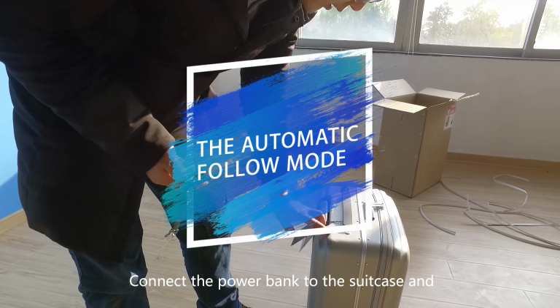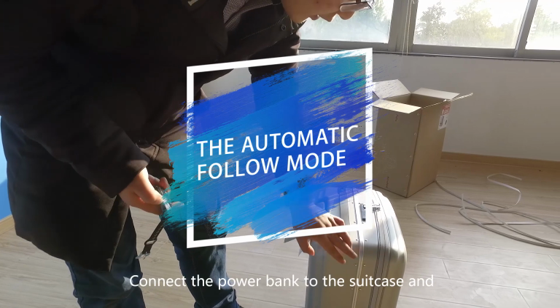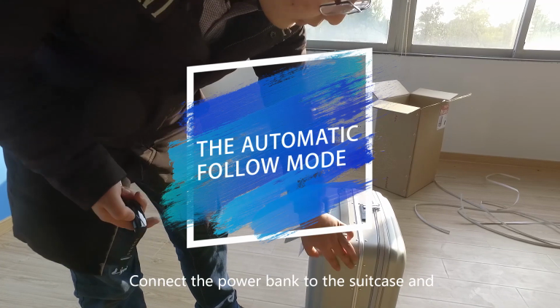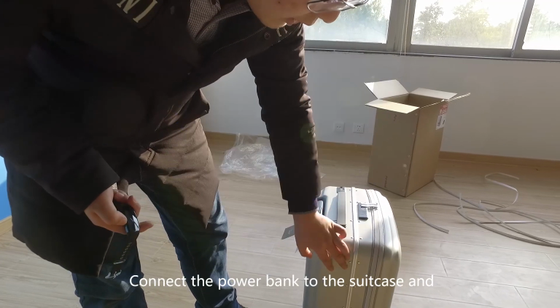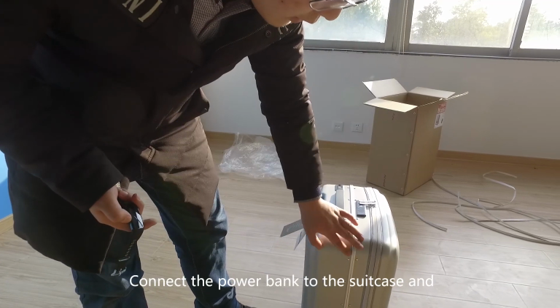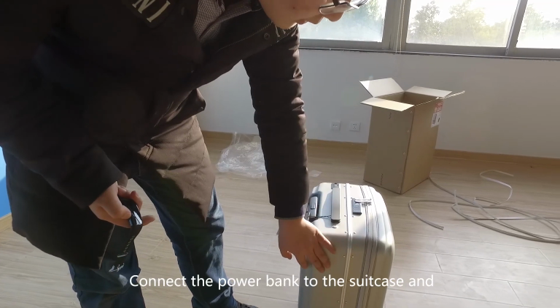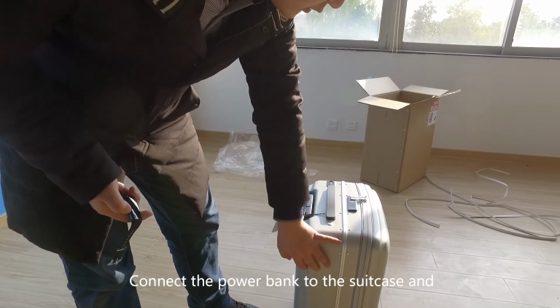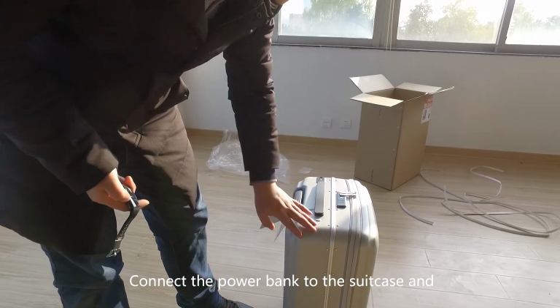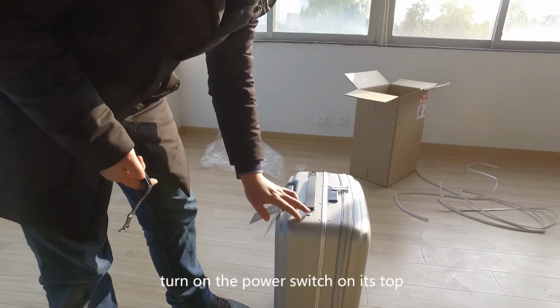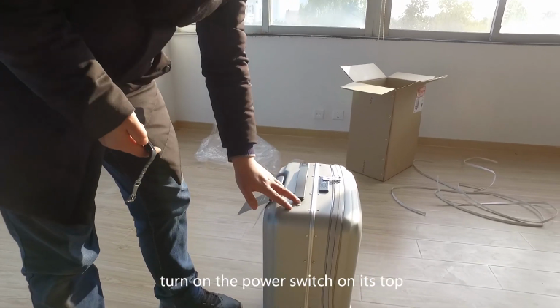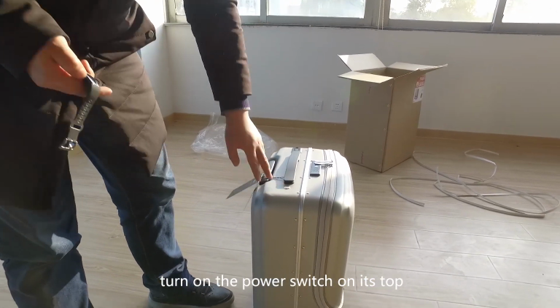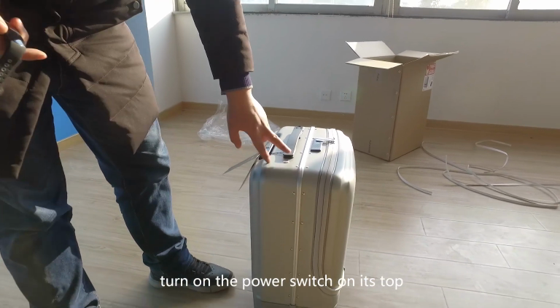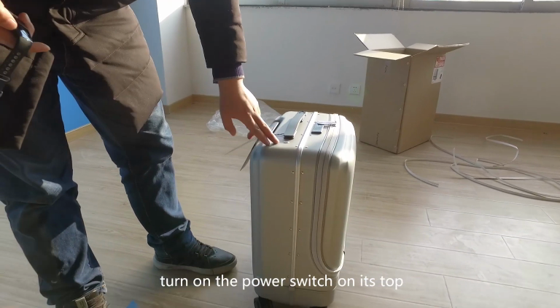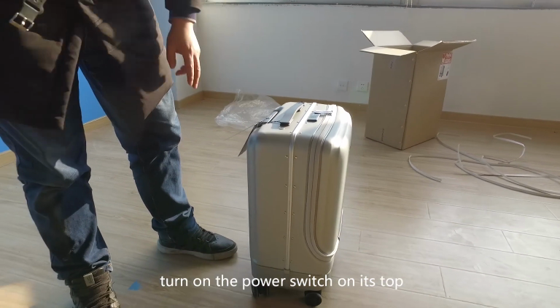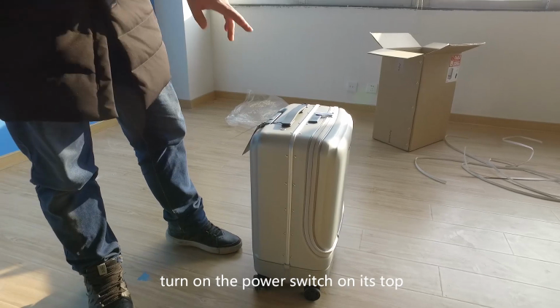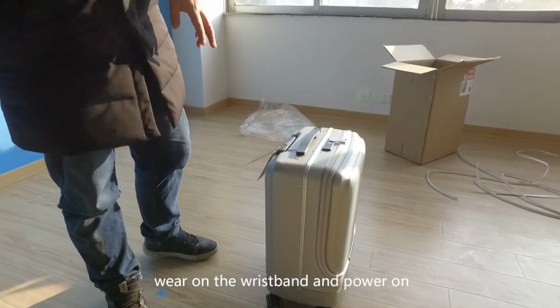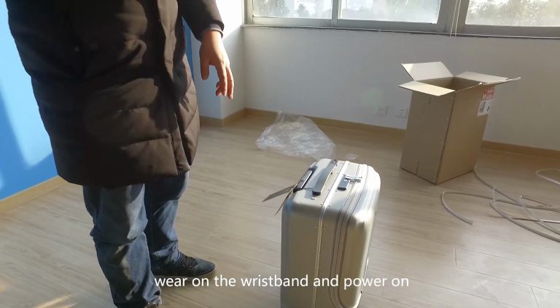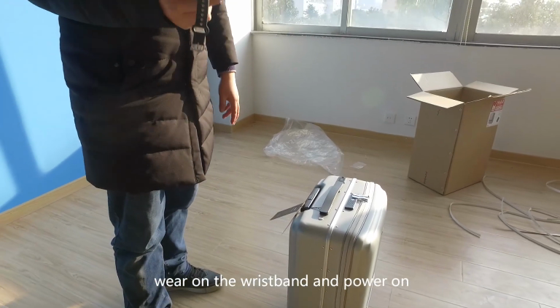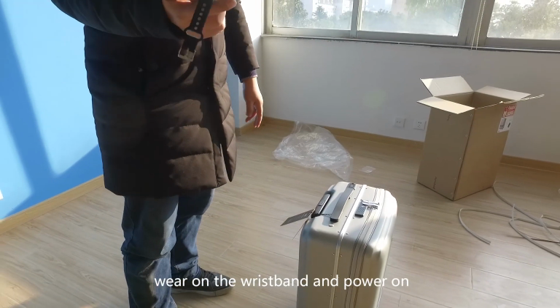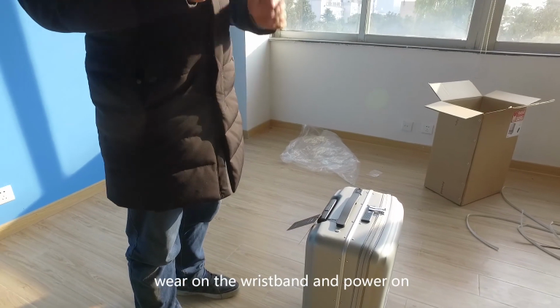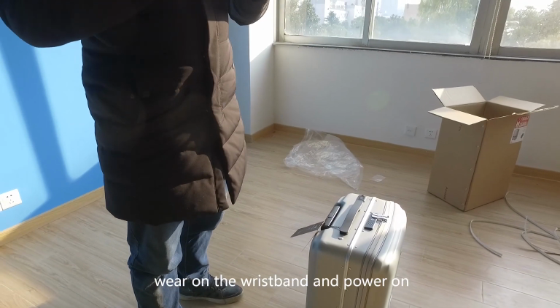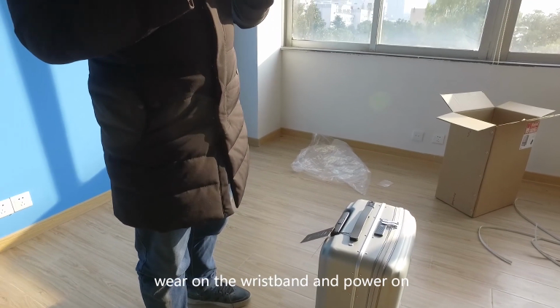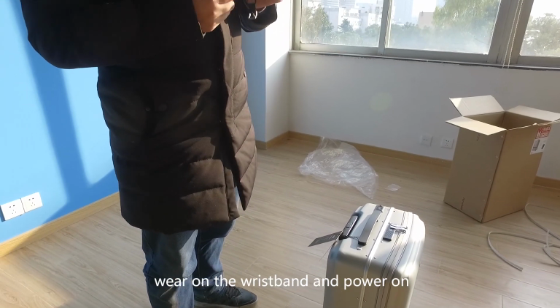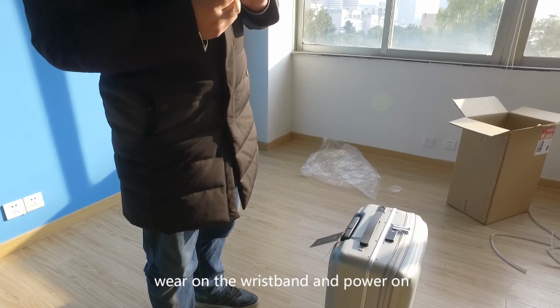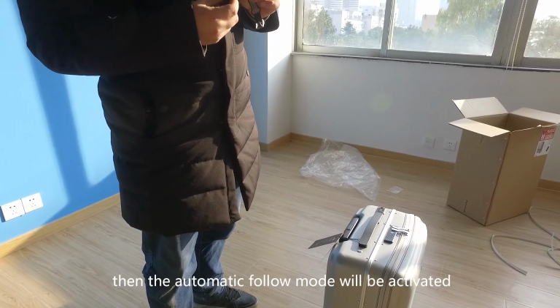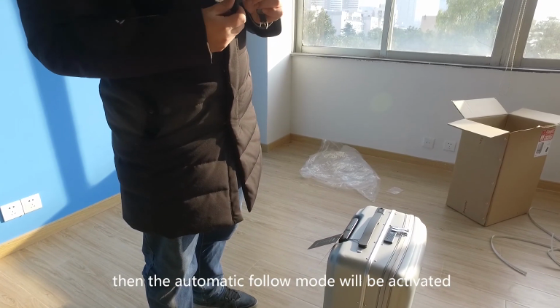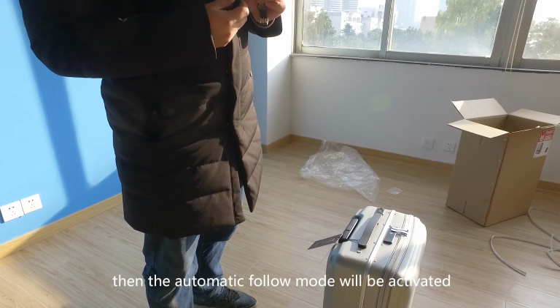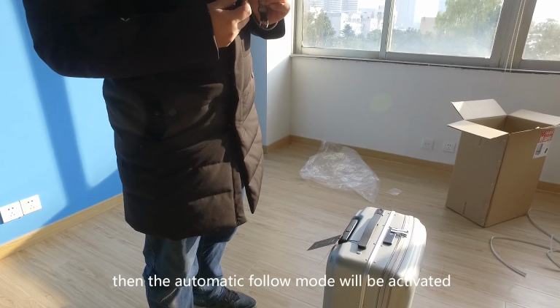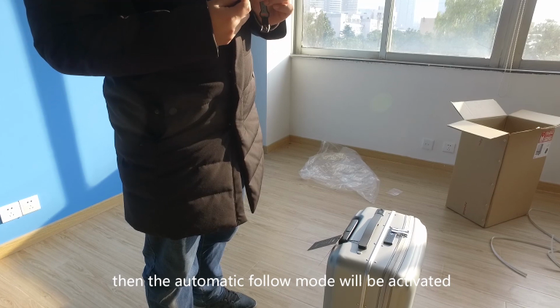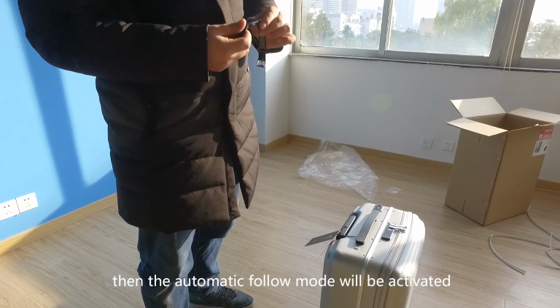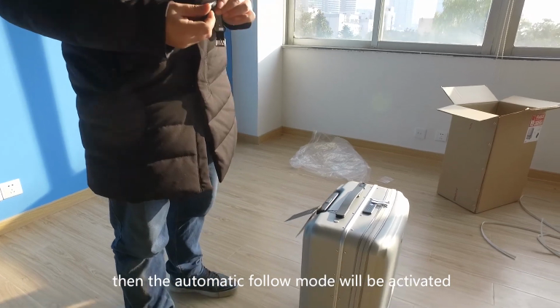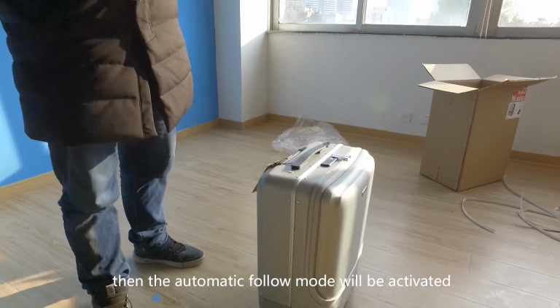Connect the power bank to the suitcase and turn on the power switch on its top. Wear the wristband and power on, then the automatic follow mode will be activated.